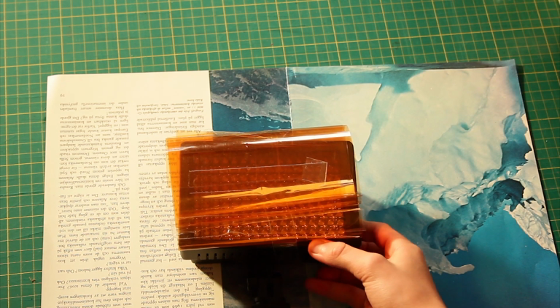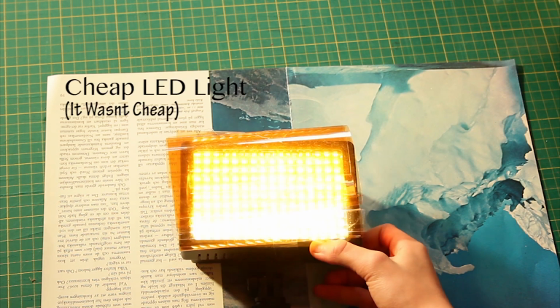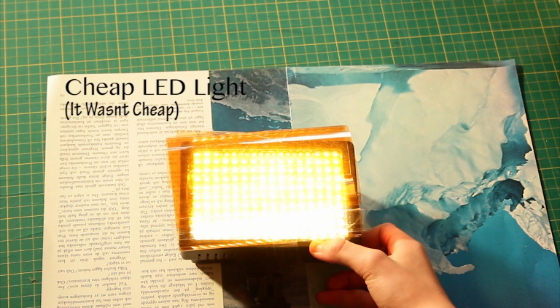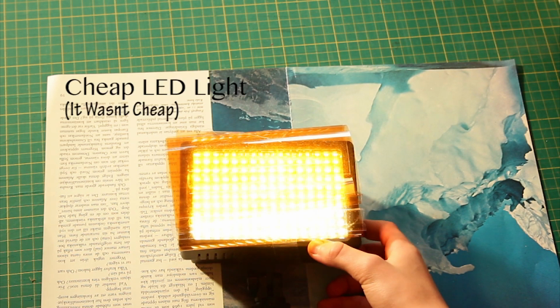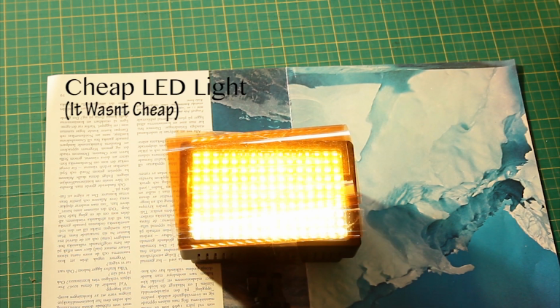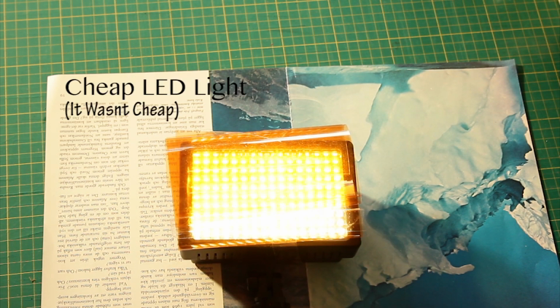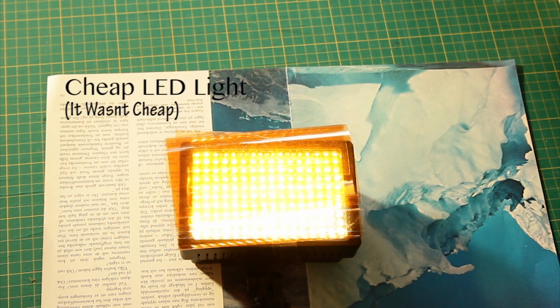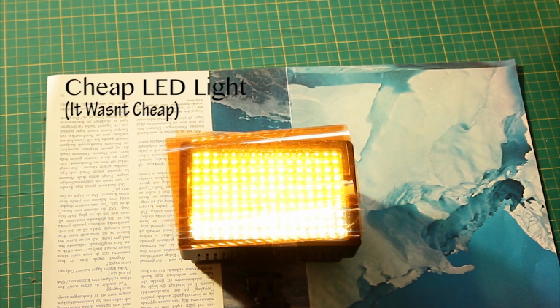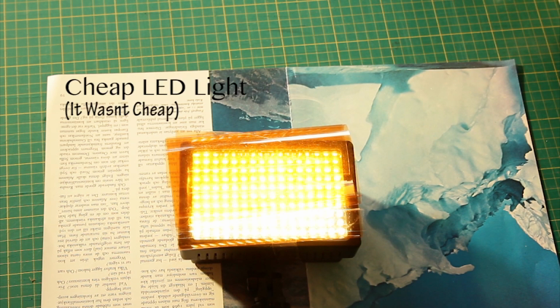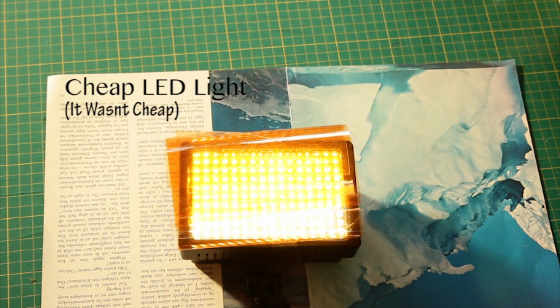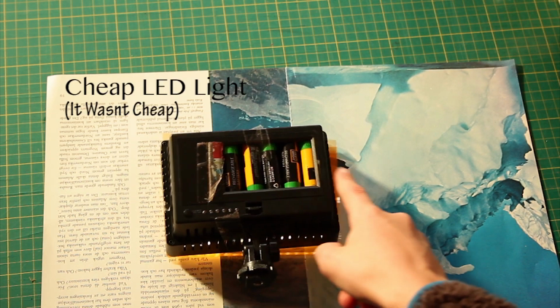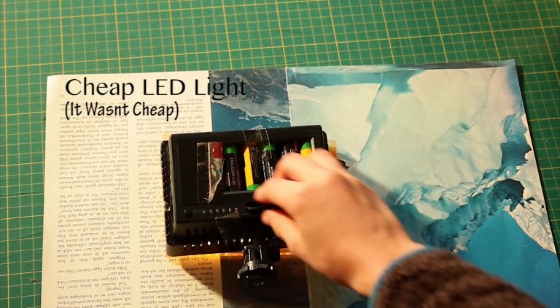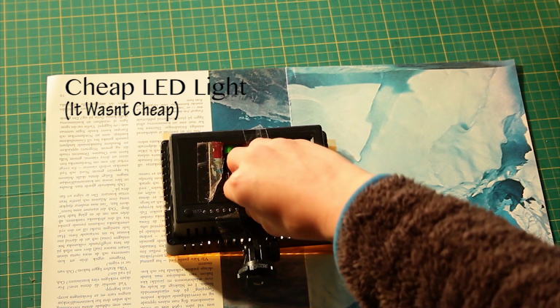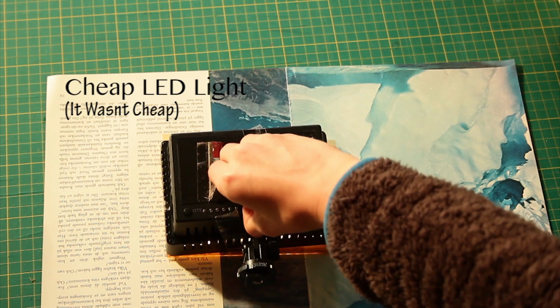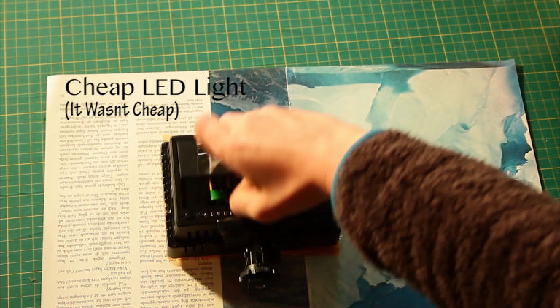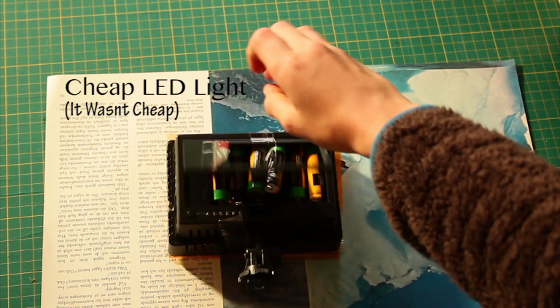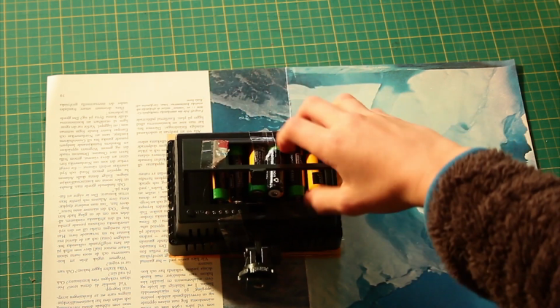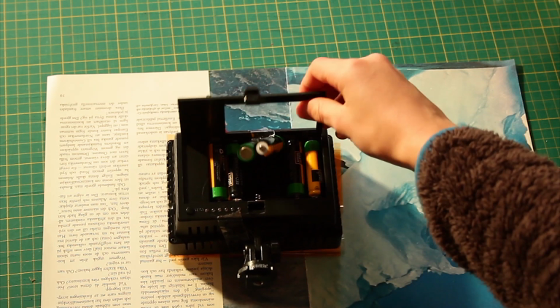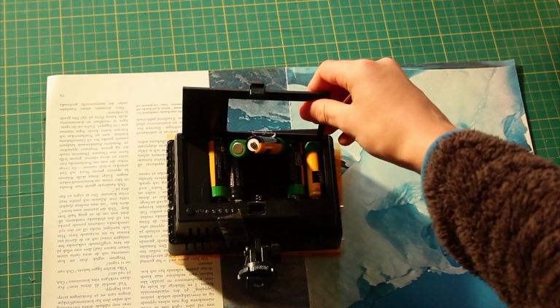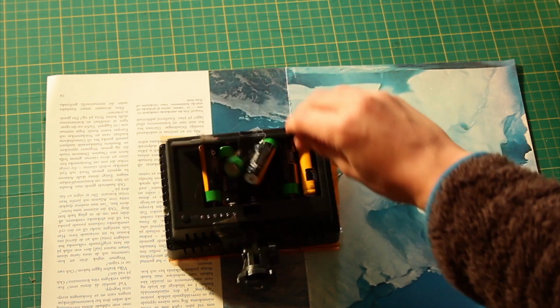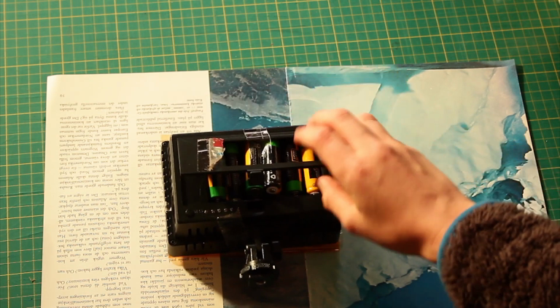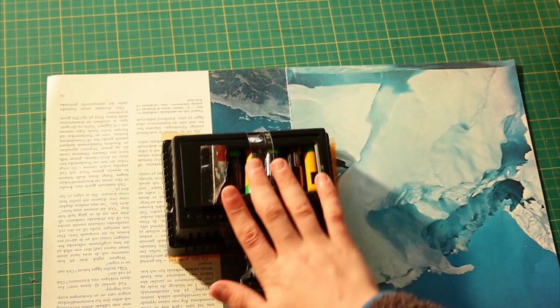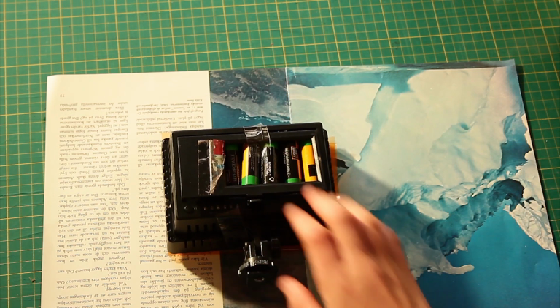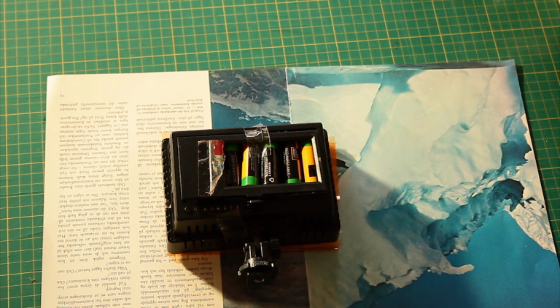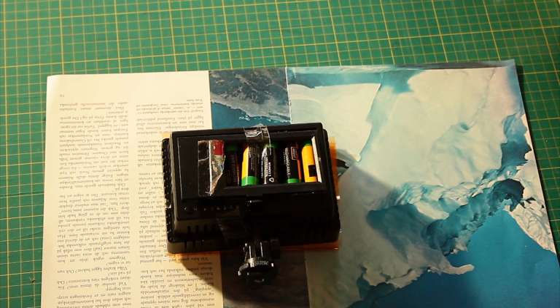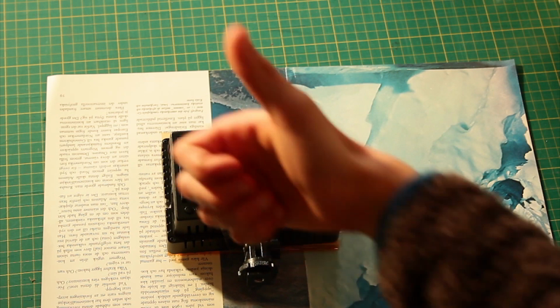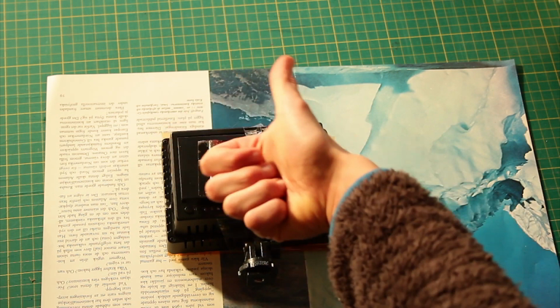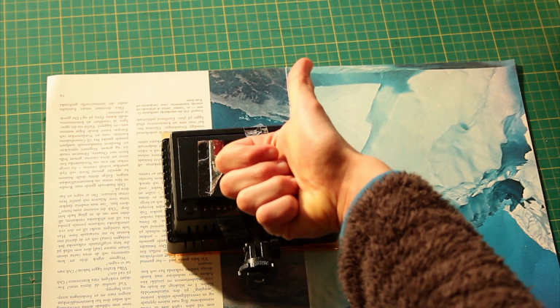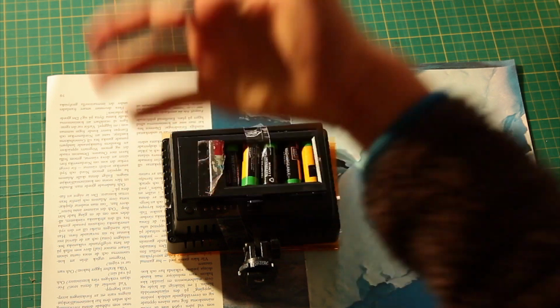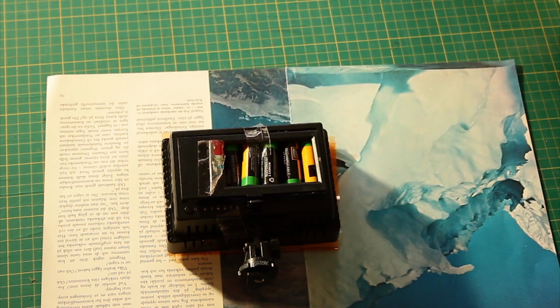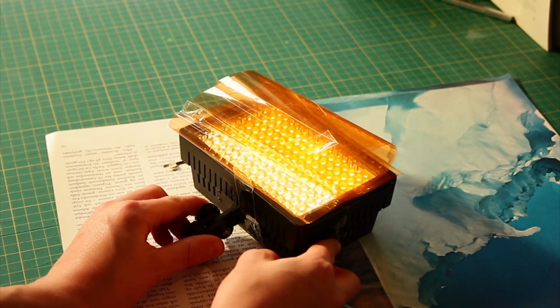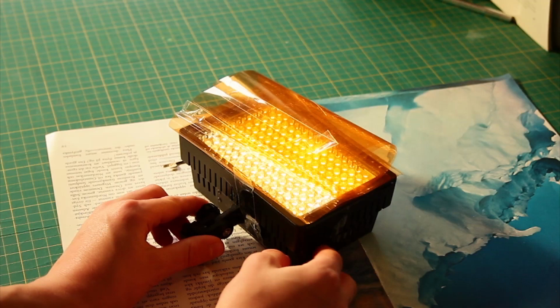Cheap LED light. This LED light is a cheap light but quite bright, although the battery doesn't really last long and it has a bad CRI value.